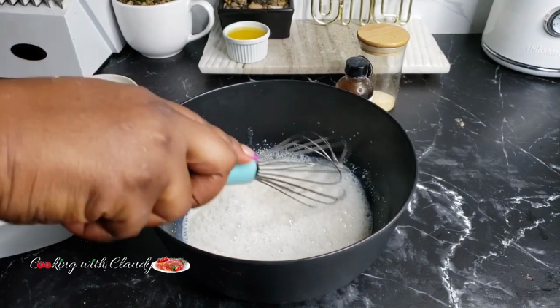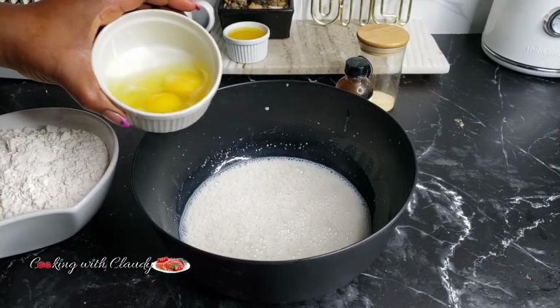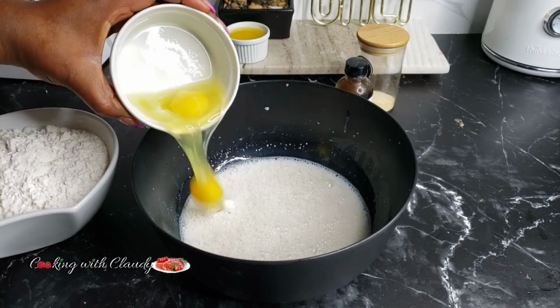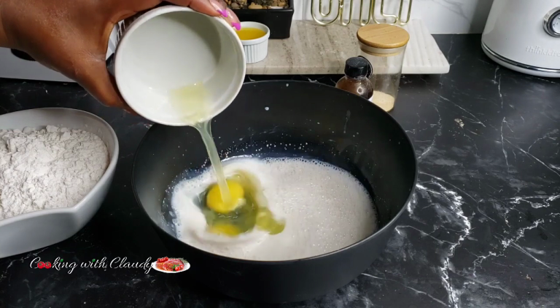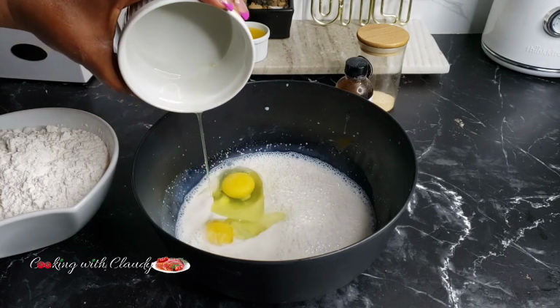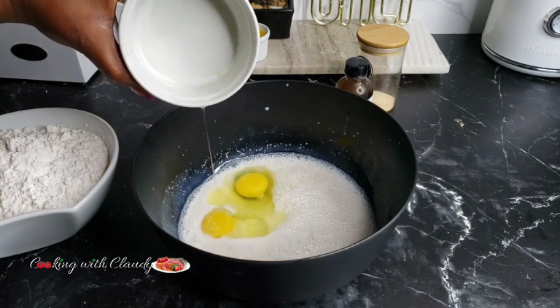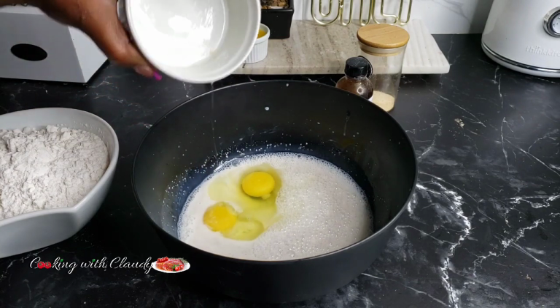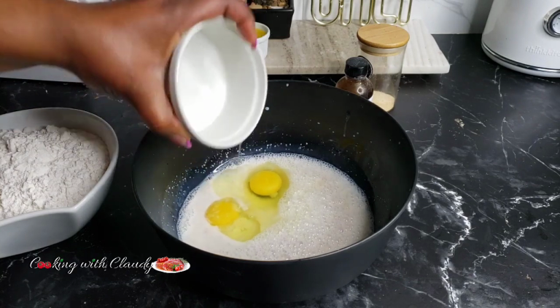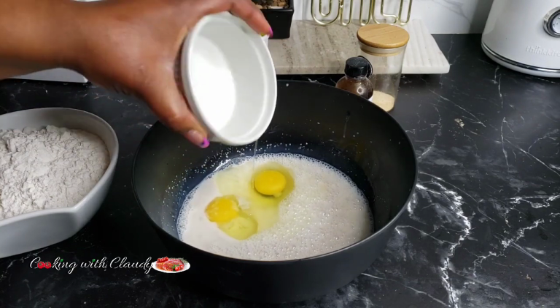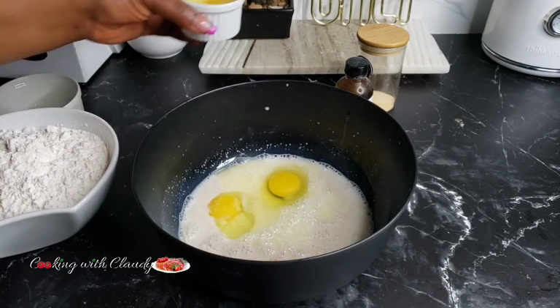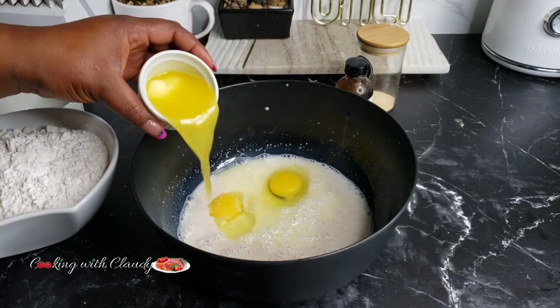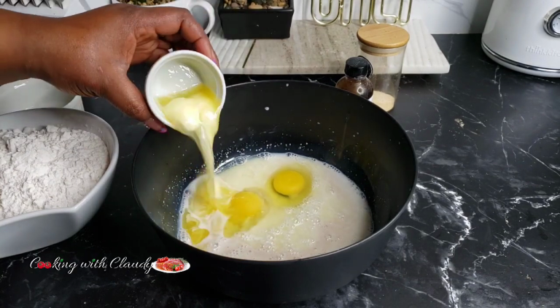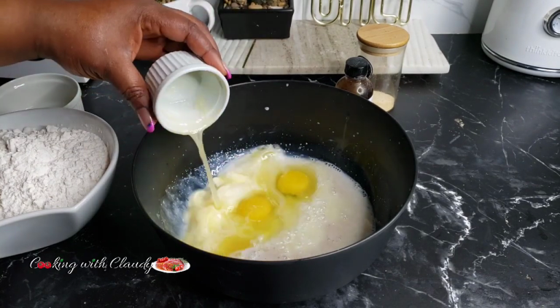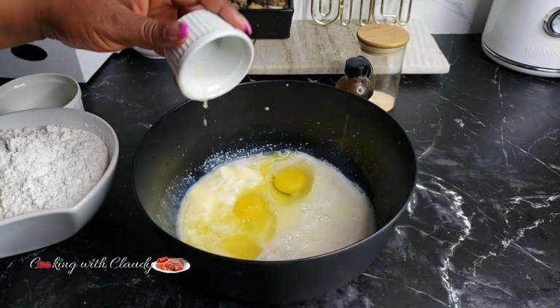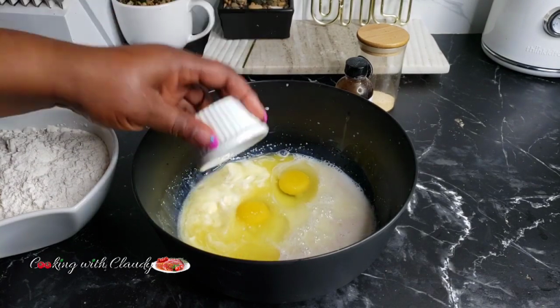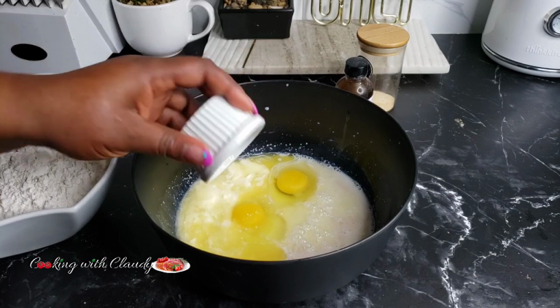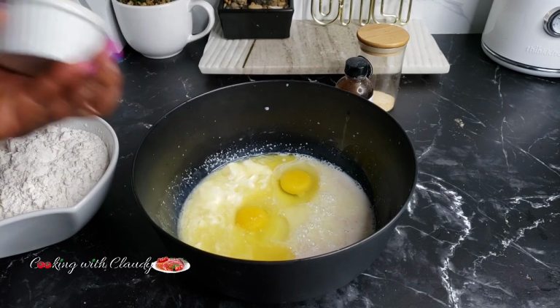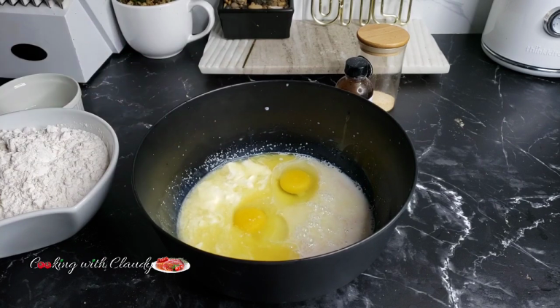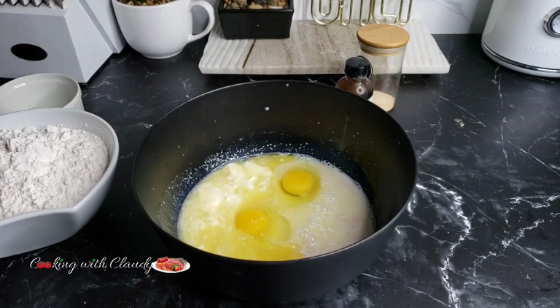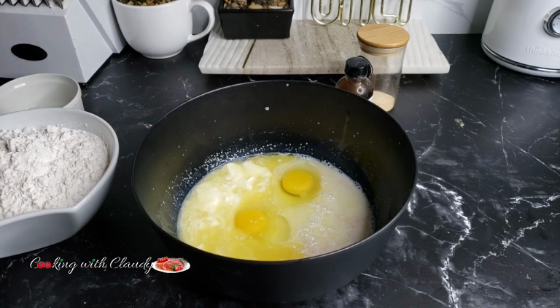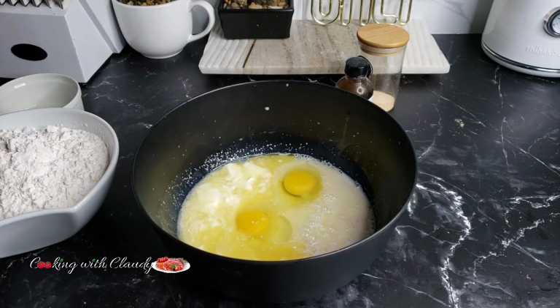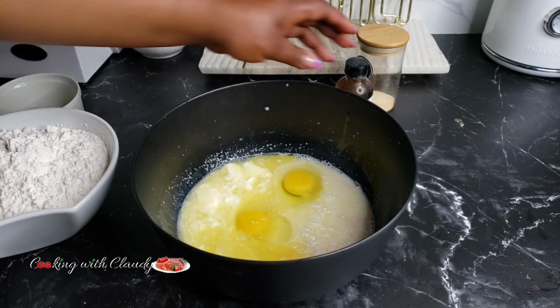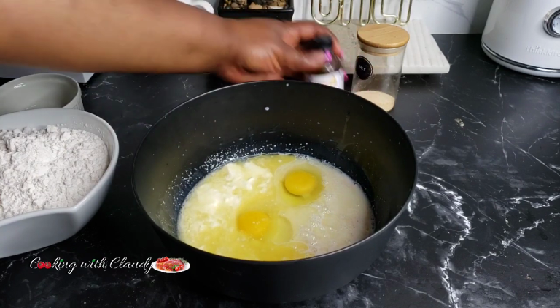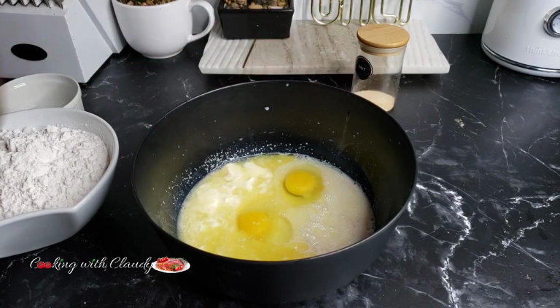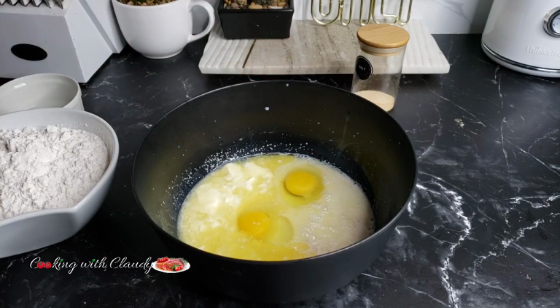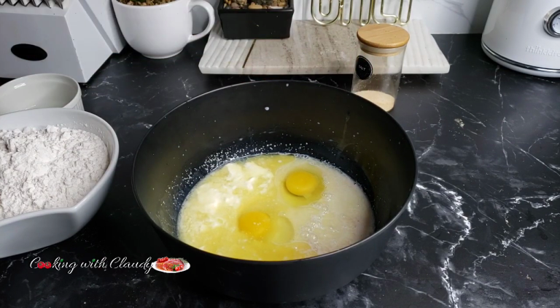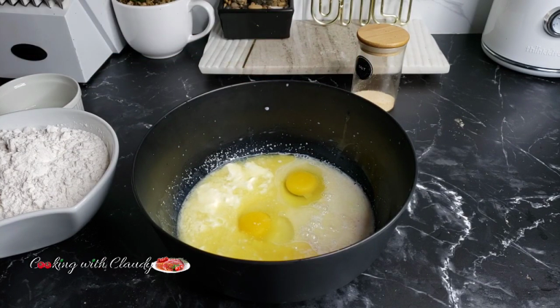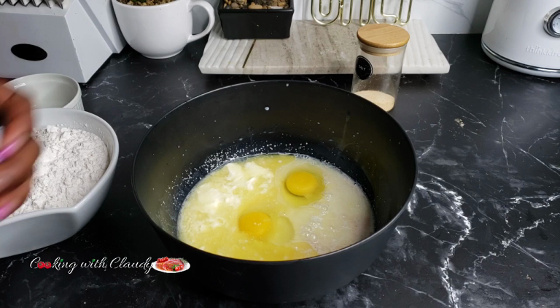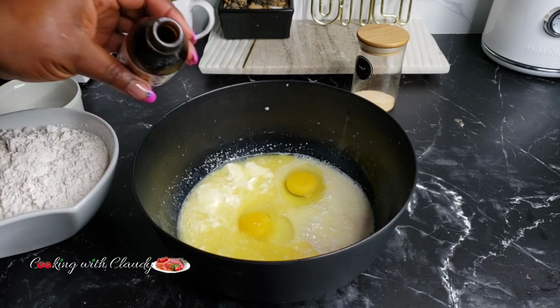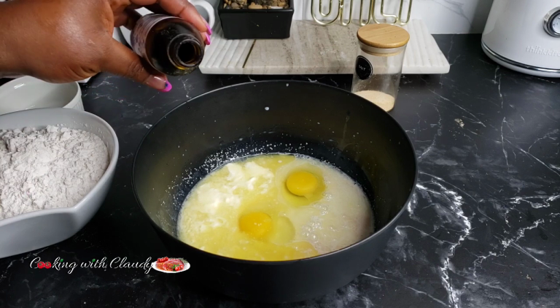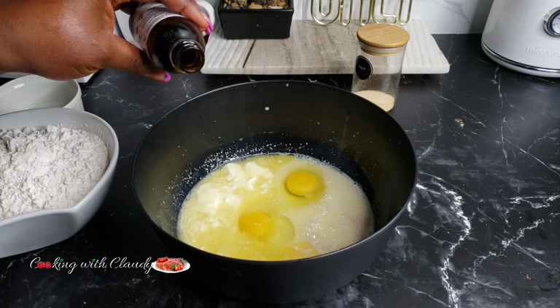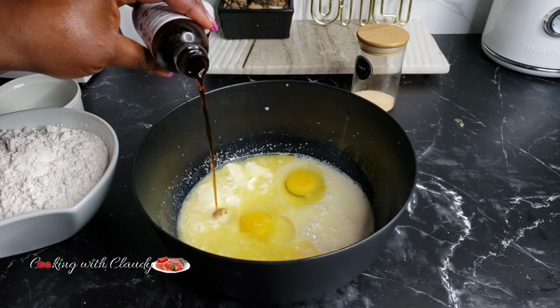Now add in two large eggs at room temperature, your melted butter, some vanilla extract, and whisk everything until well combined.